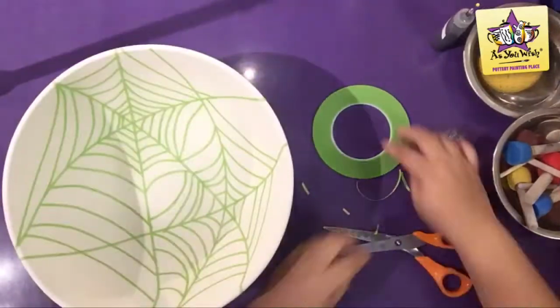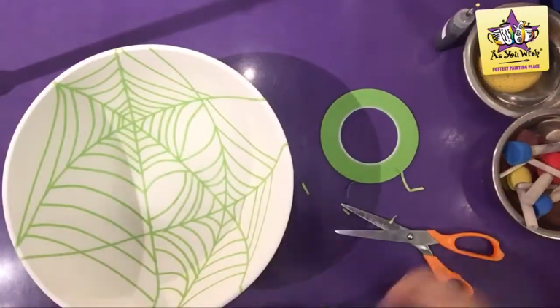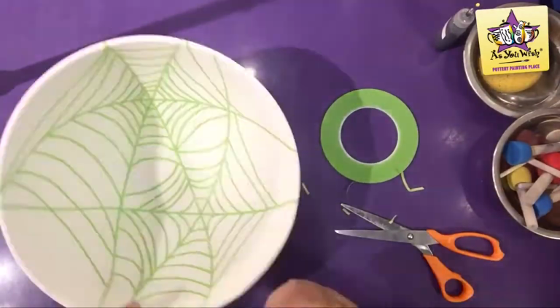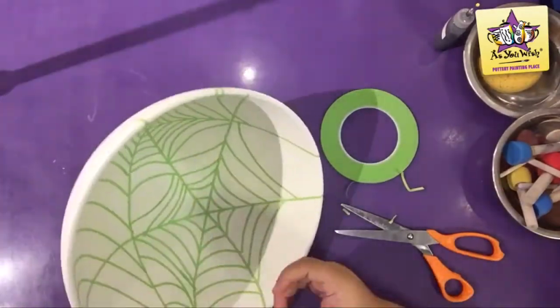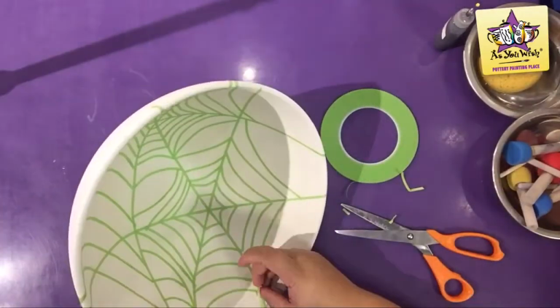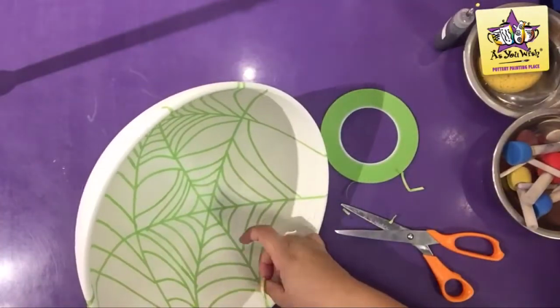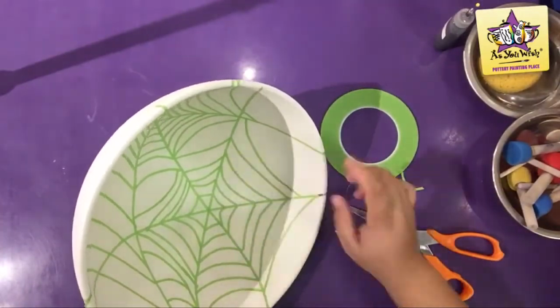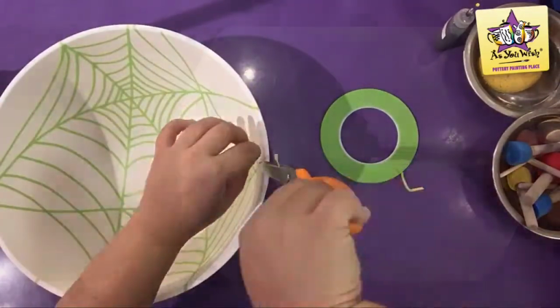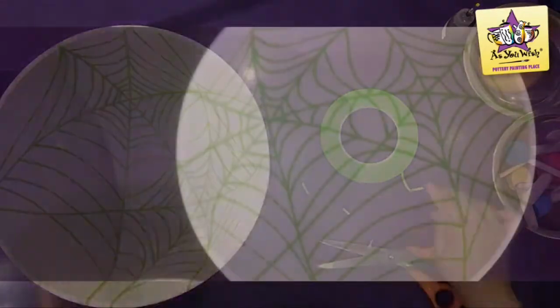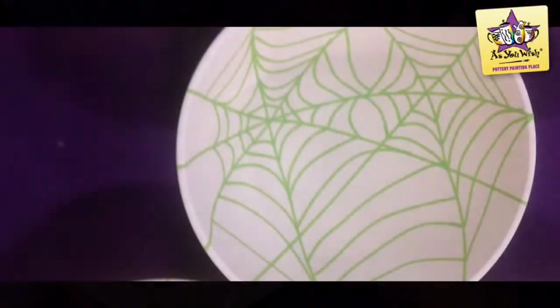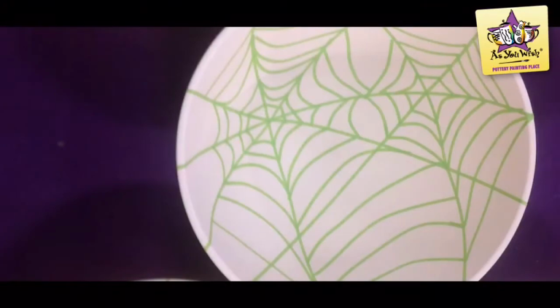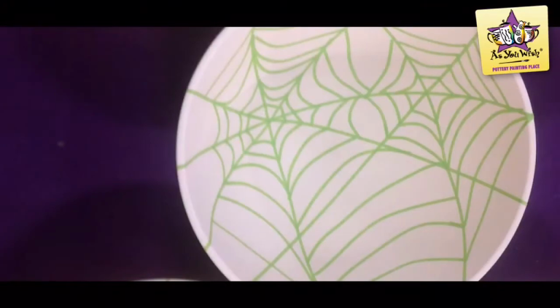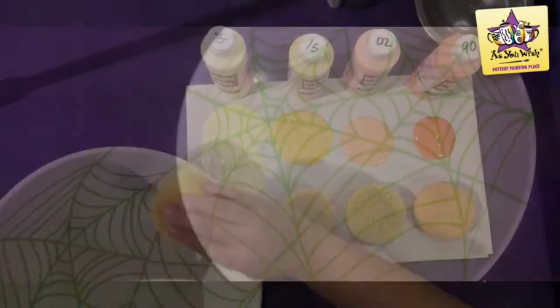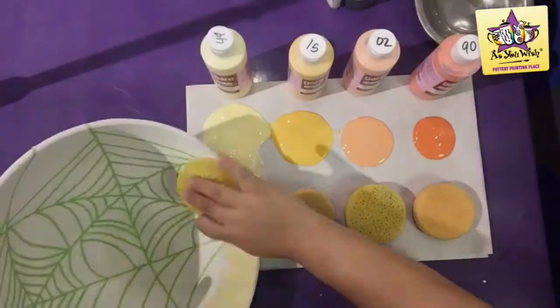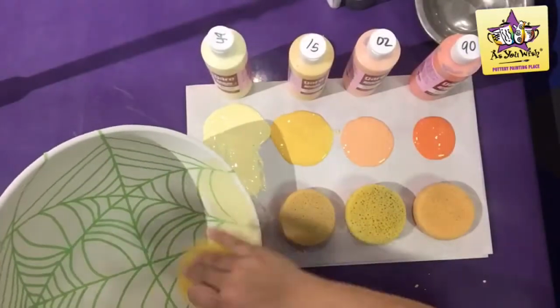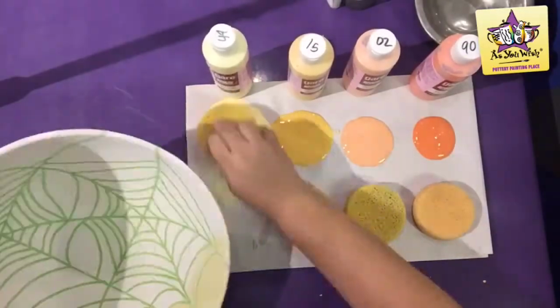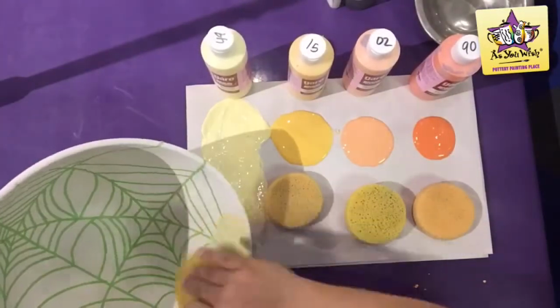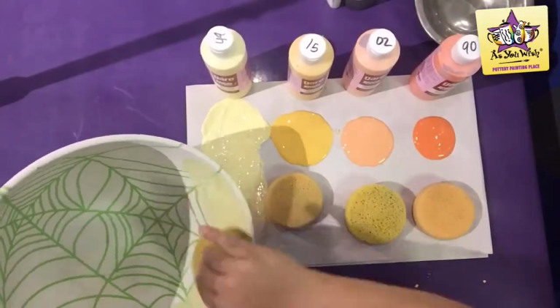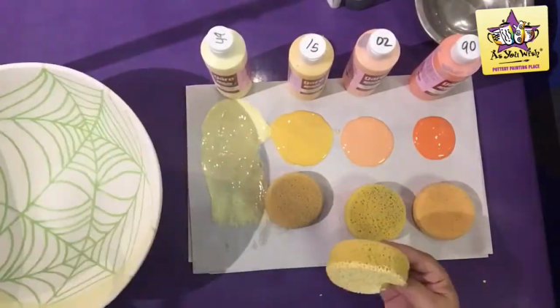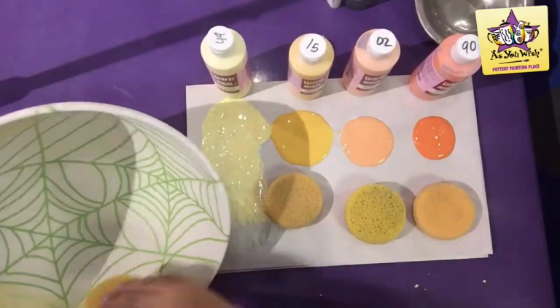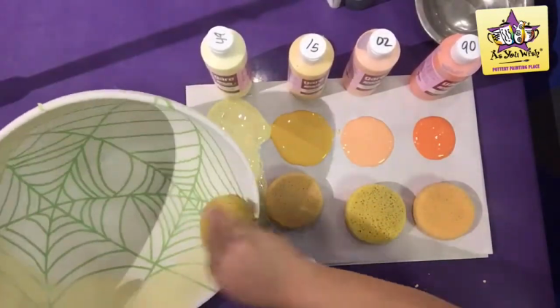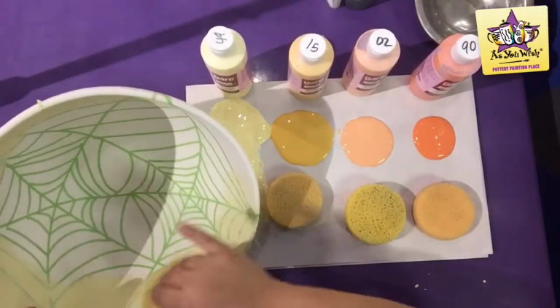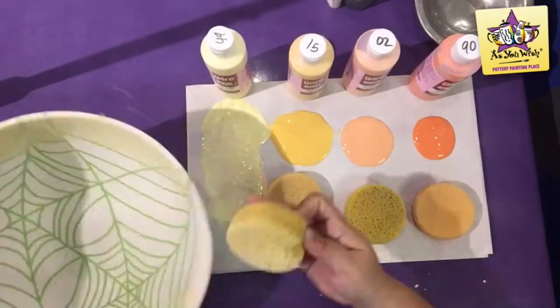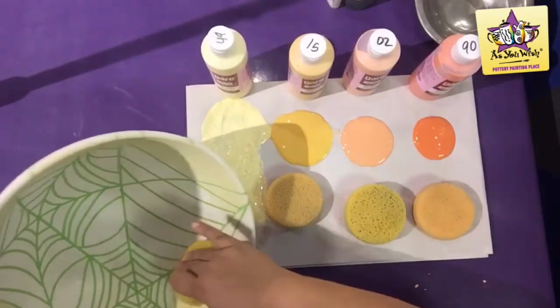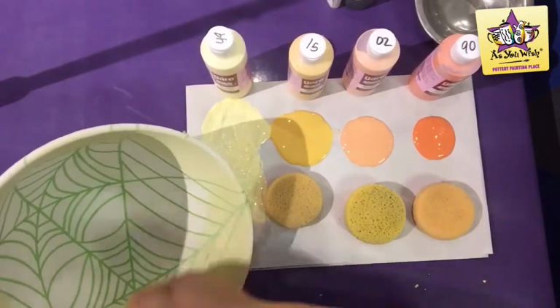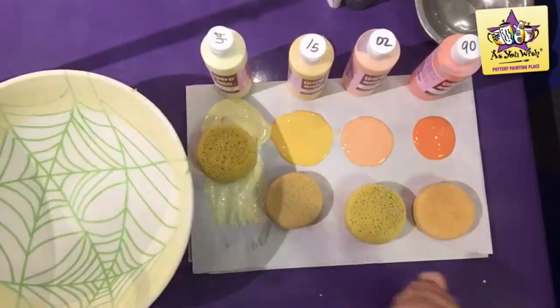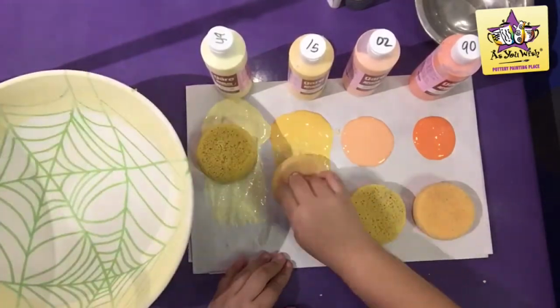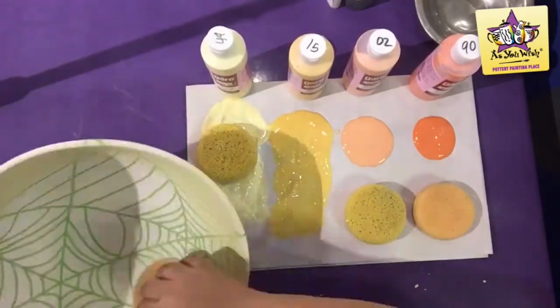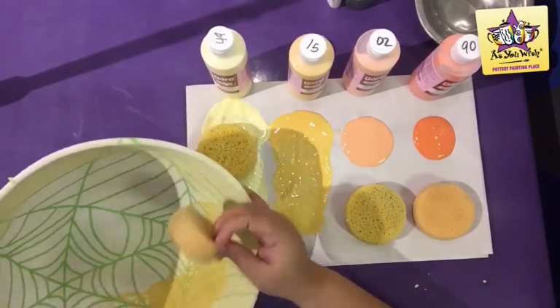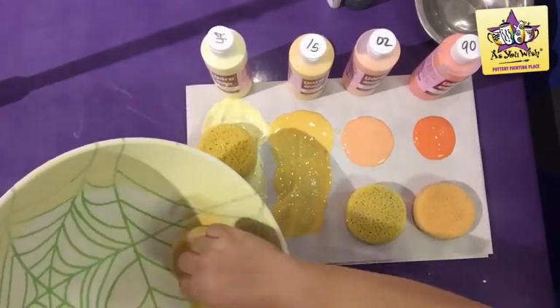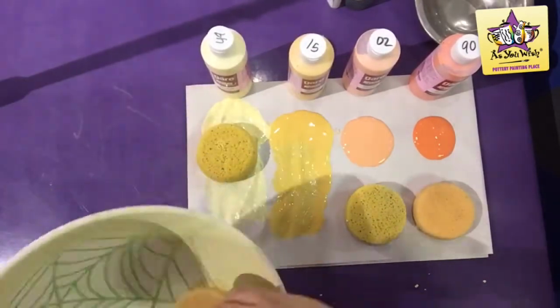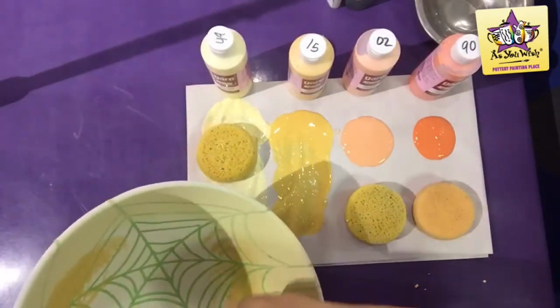Your bowl should finish looking something like this. With a round sponge, sponge Tweety Bird from the top, then Water Yolk, Orange Peel and Orange Crush.